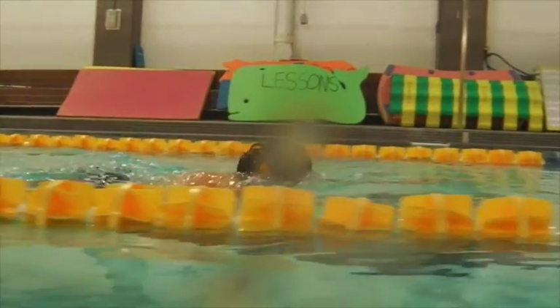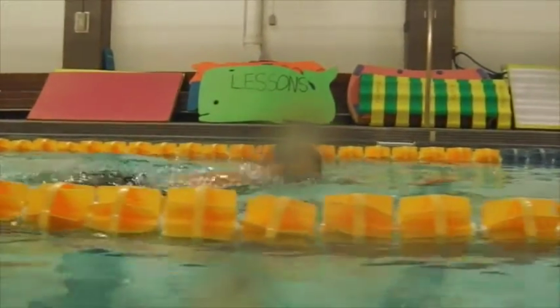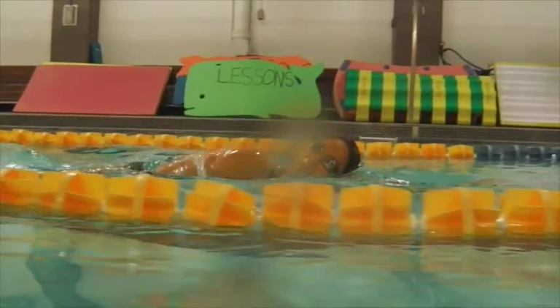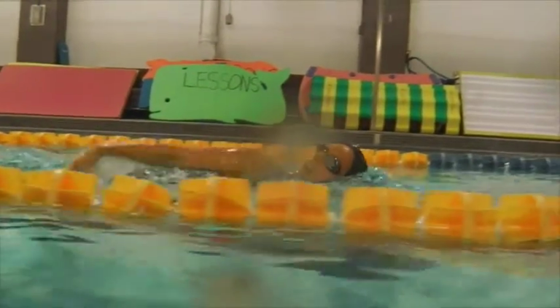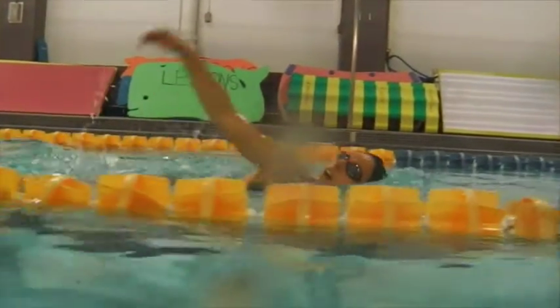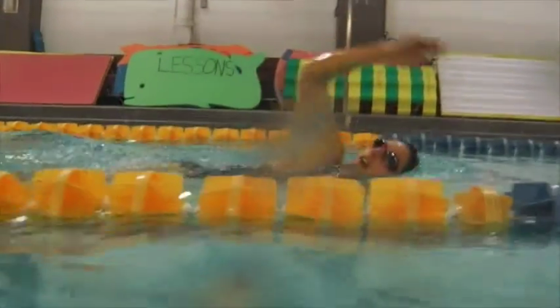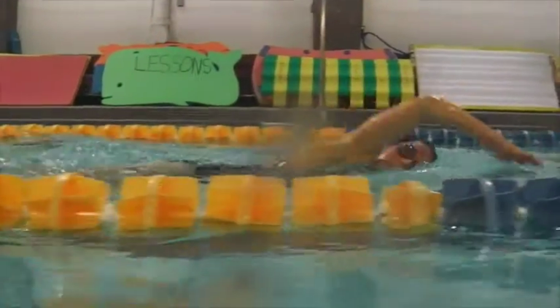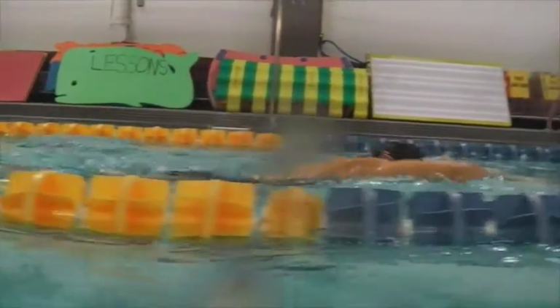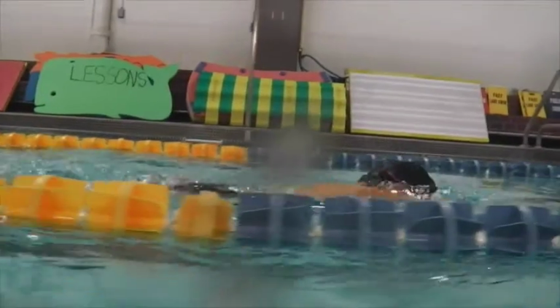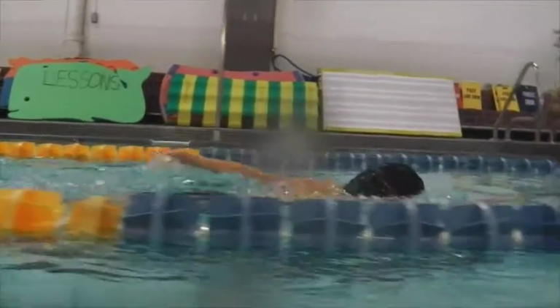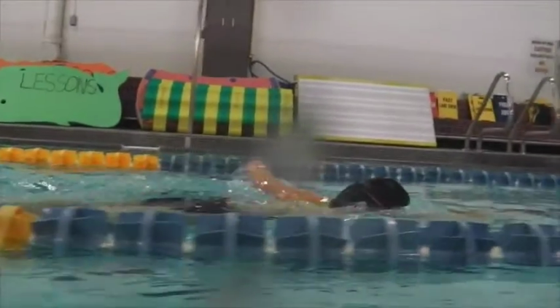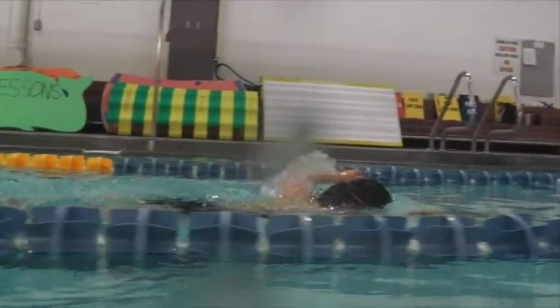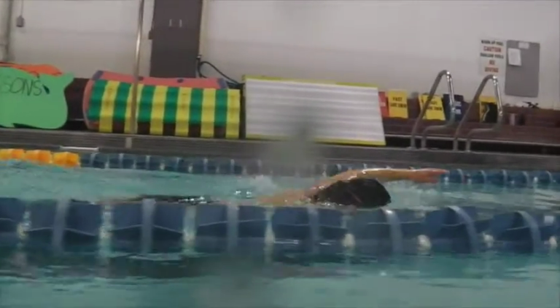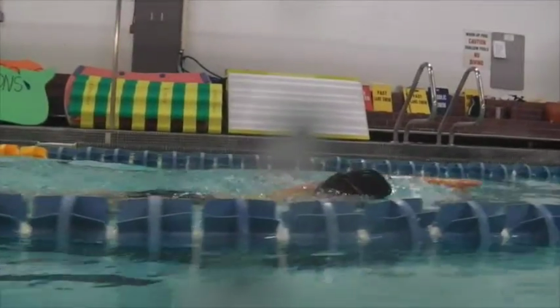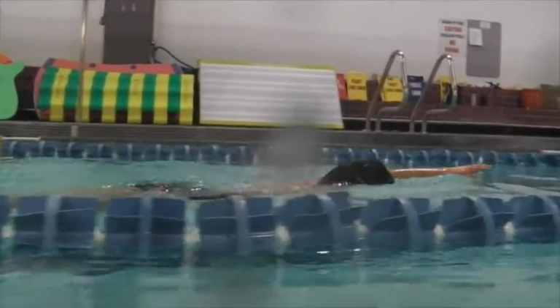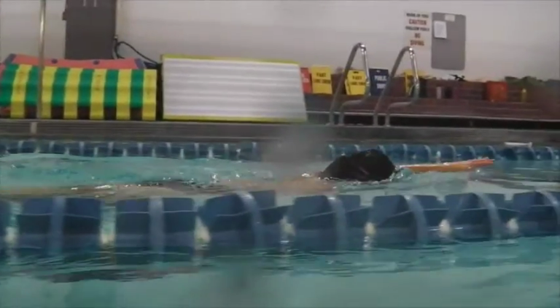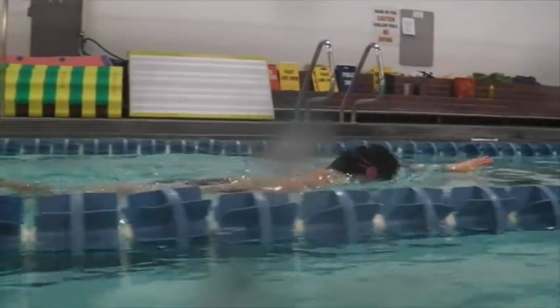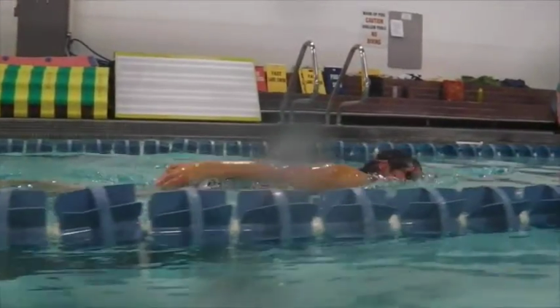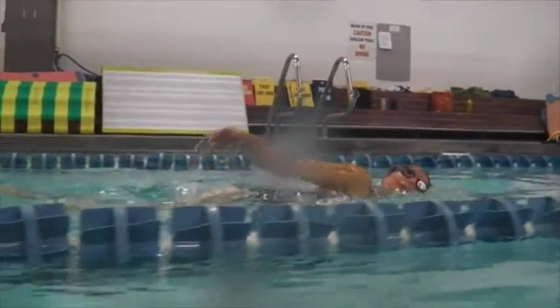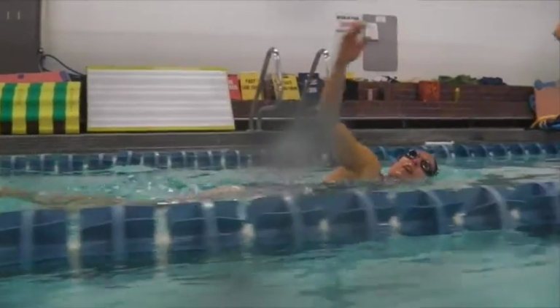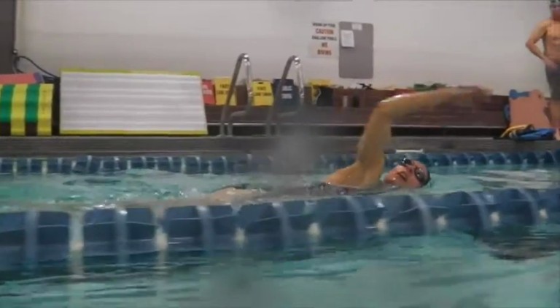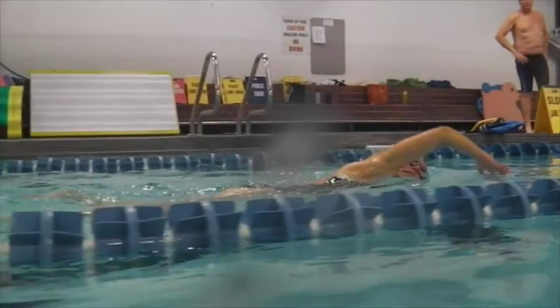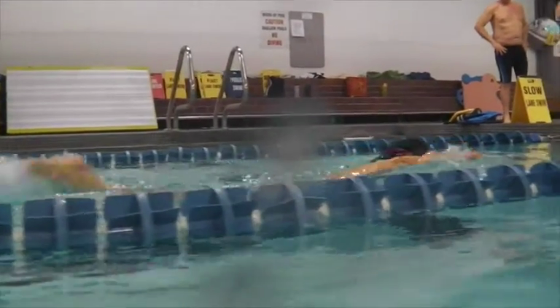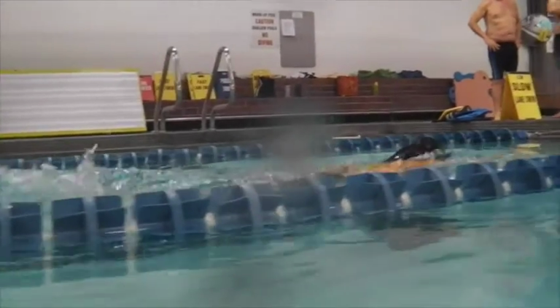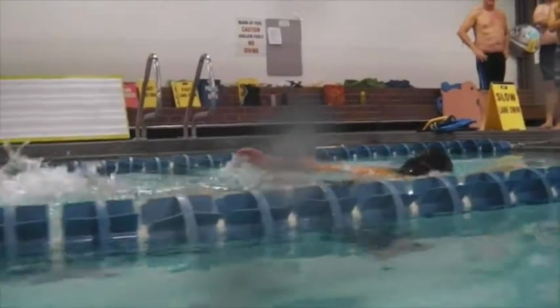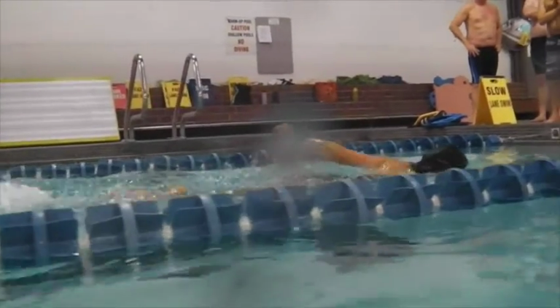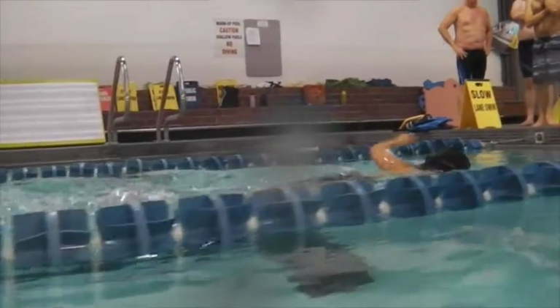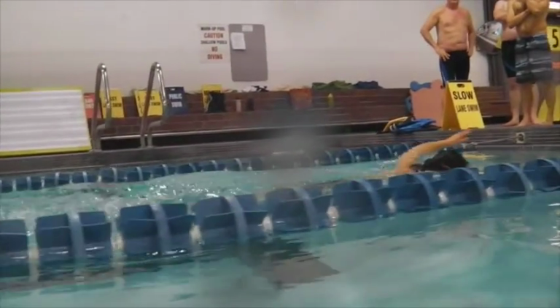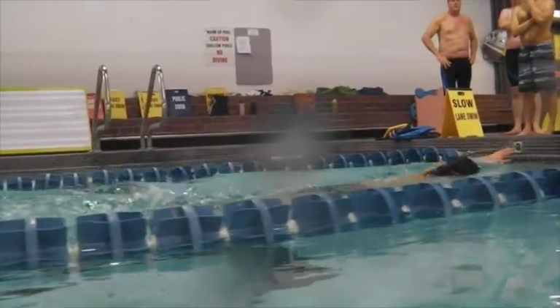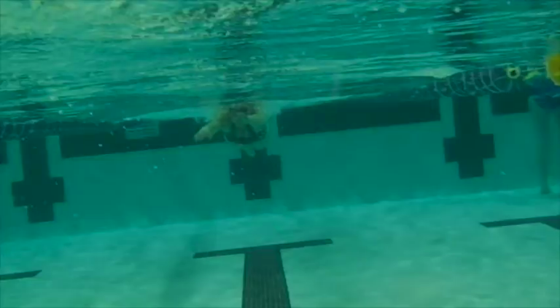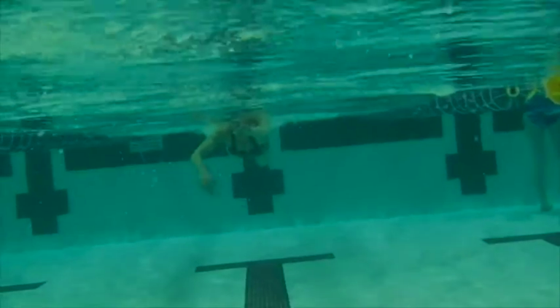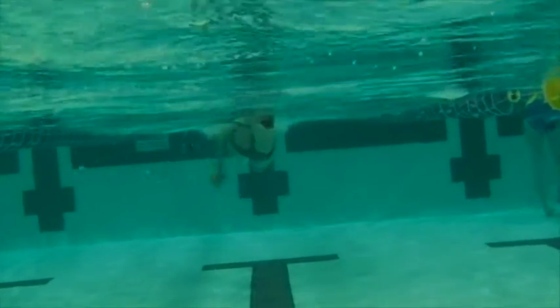Over the water we want to try and have a high elbow, low hand, so it should be entering just around the front of the head but to the side. As you extend, you'll extend under the water rather than over.